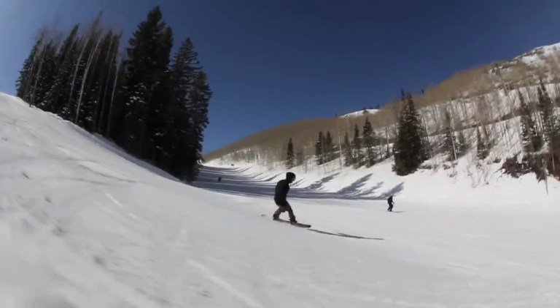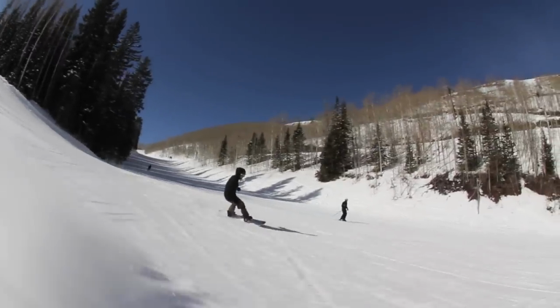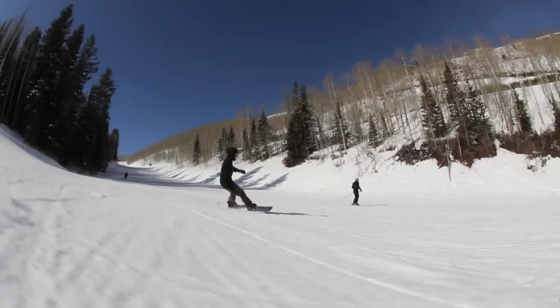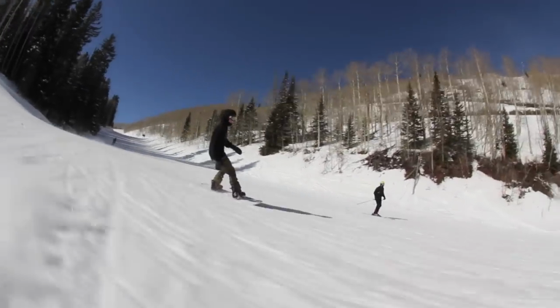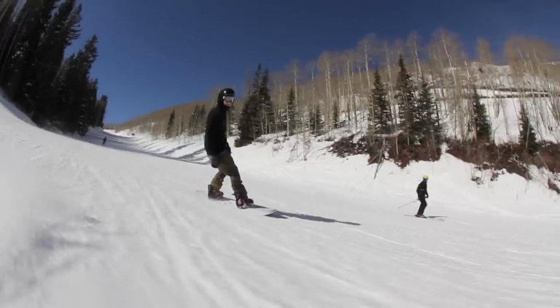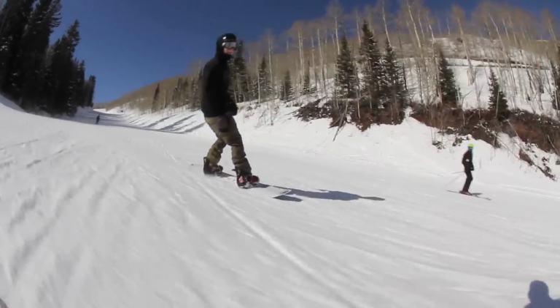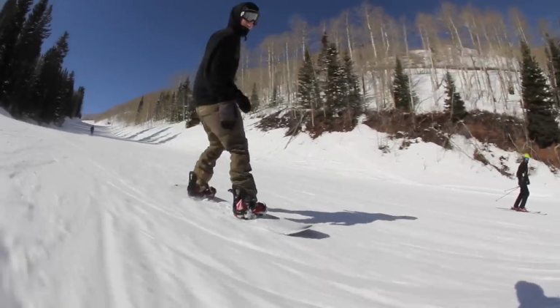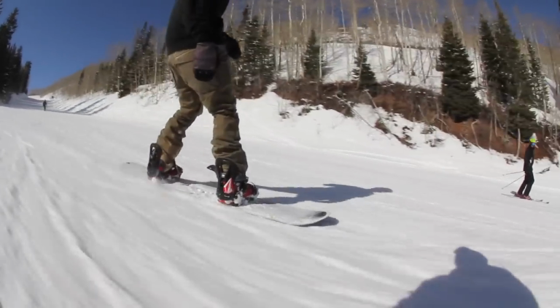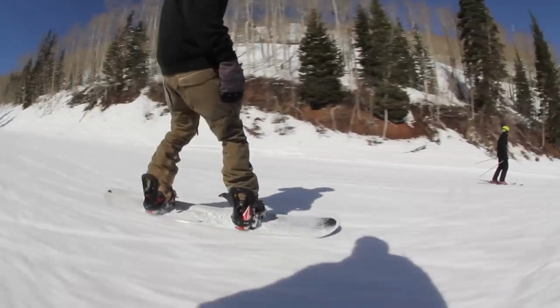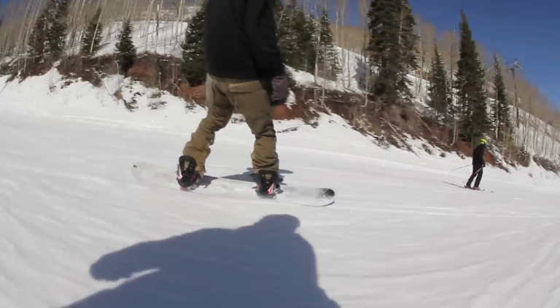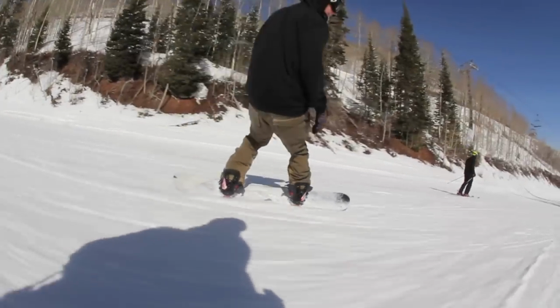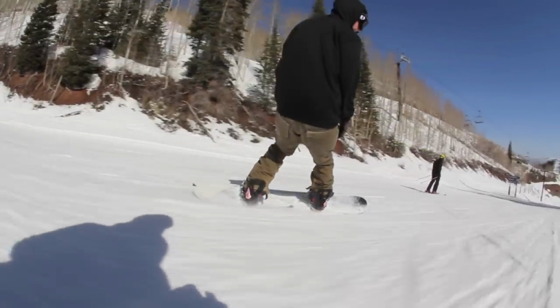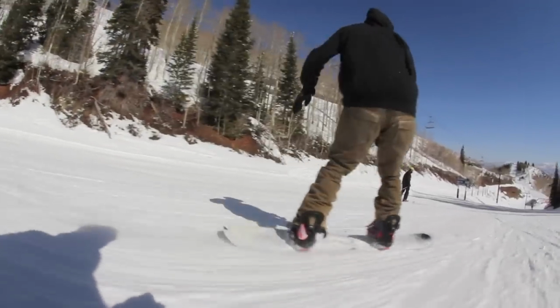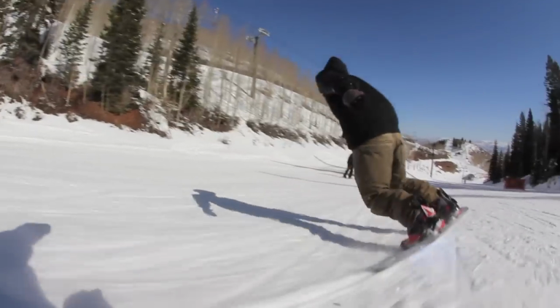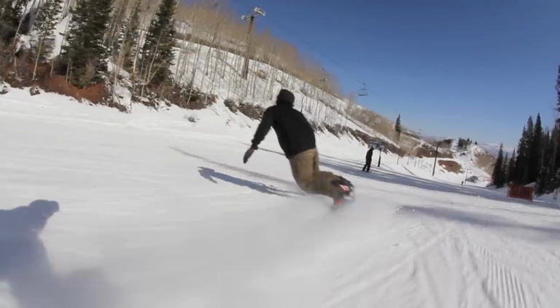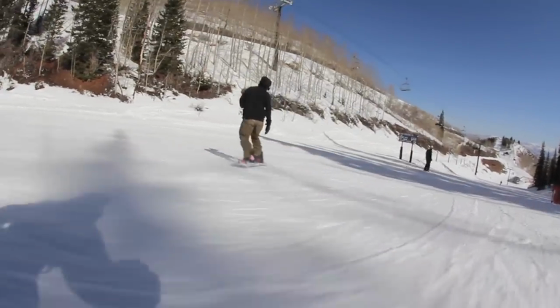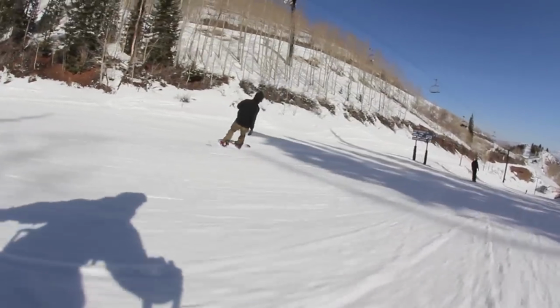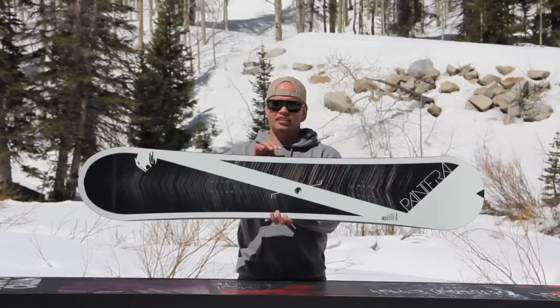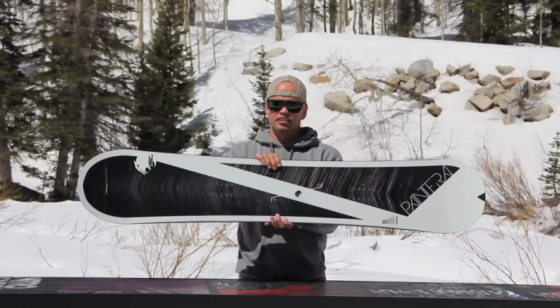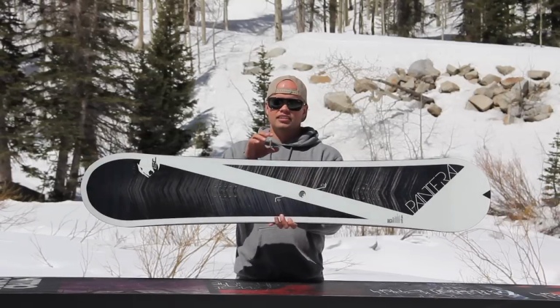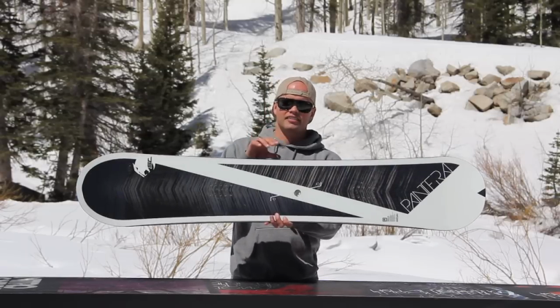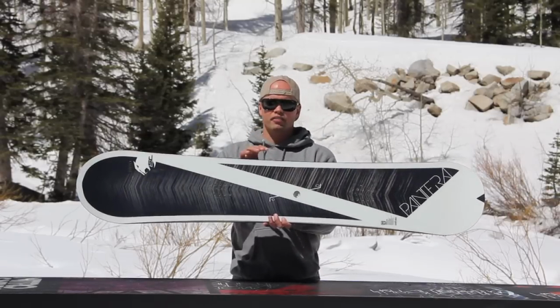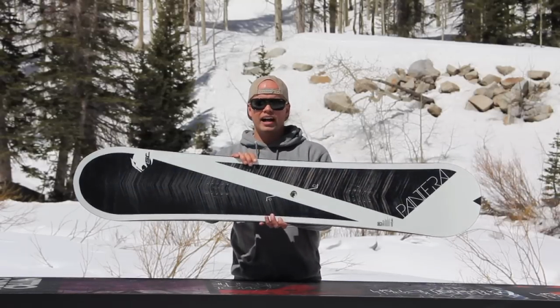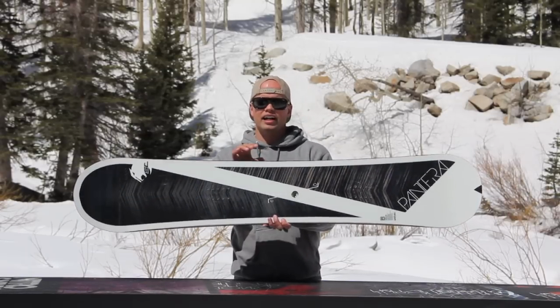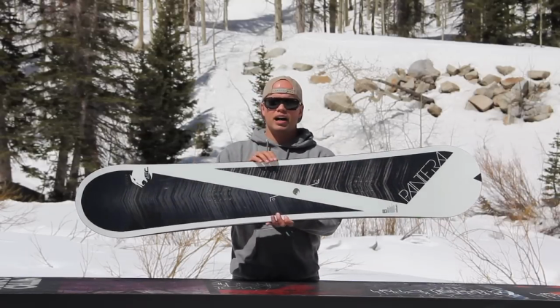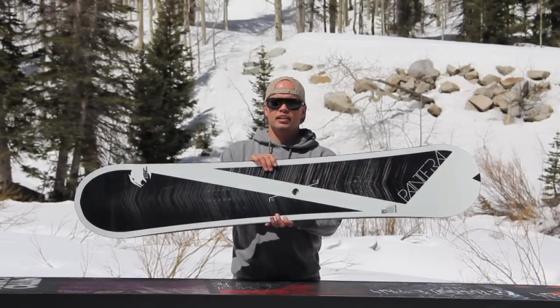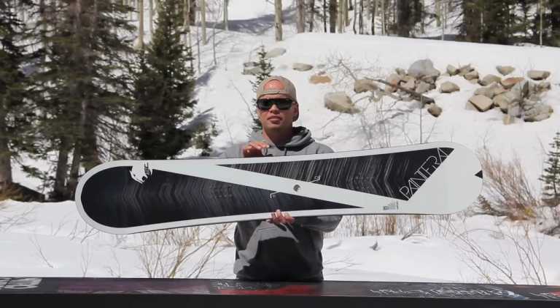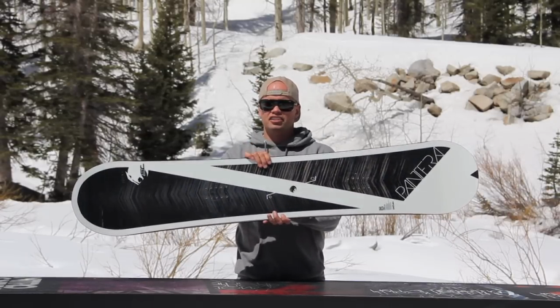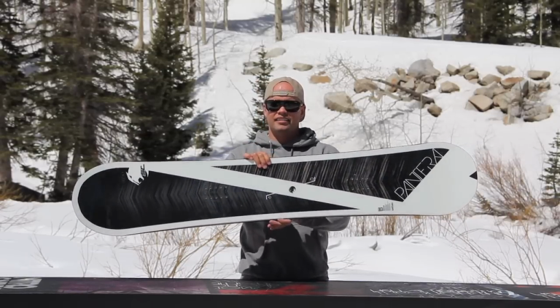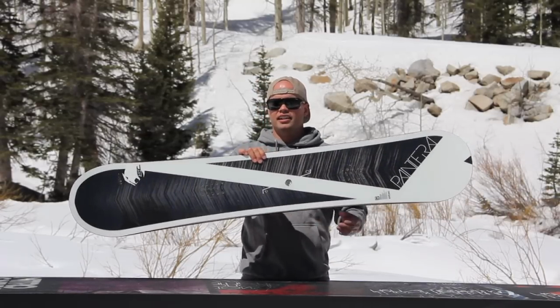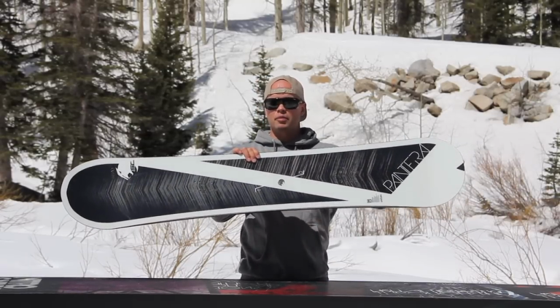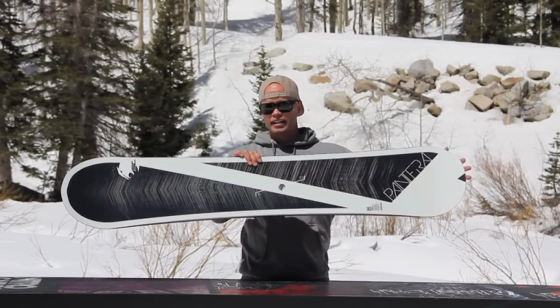The Pantera features our power-like core, which is a core made out of the highest grade of ultra-lightweight poplar wood material. So it gives you a perfect ride with lots of pop and unmatched strength at a minimum weight.